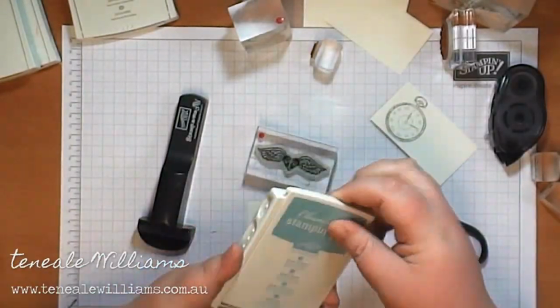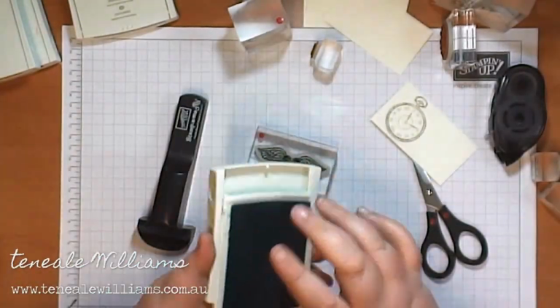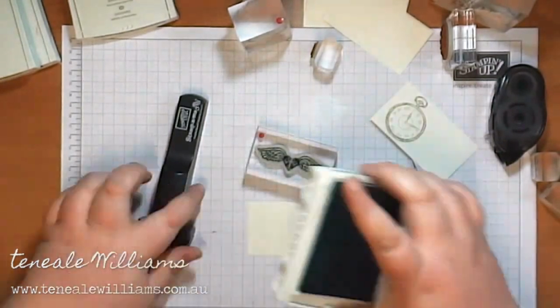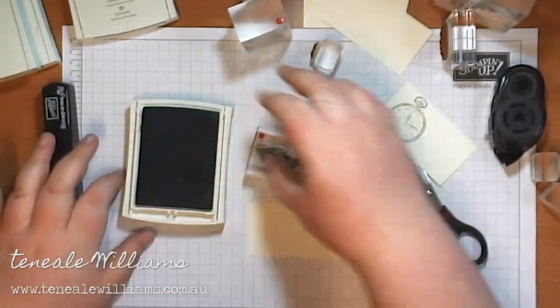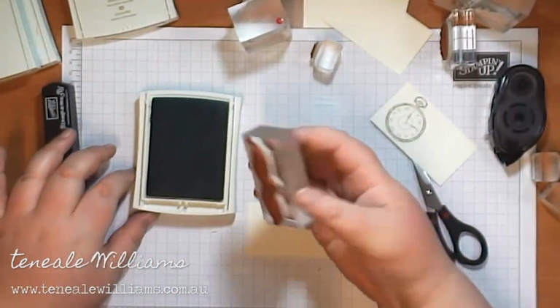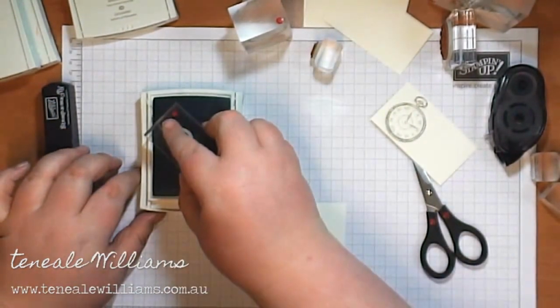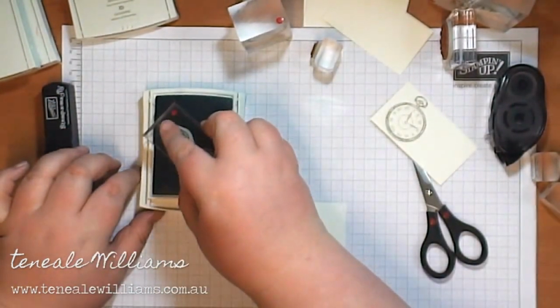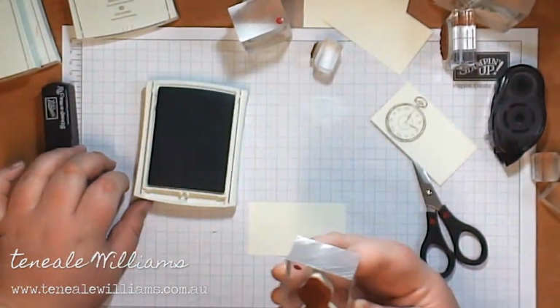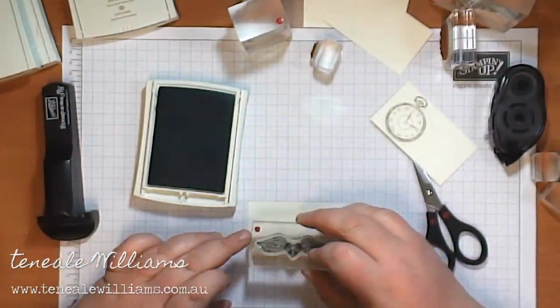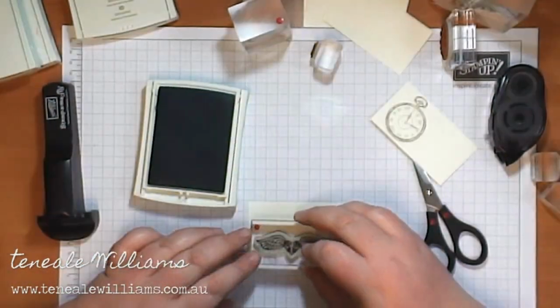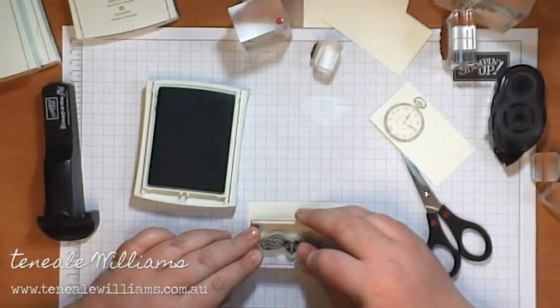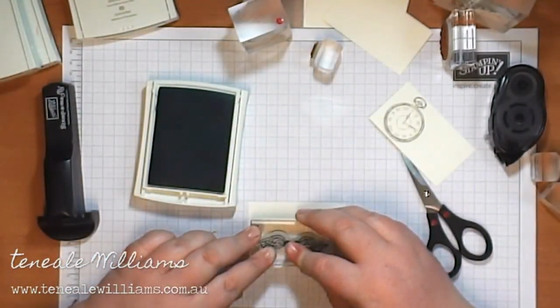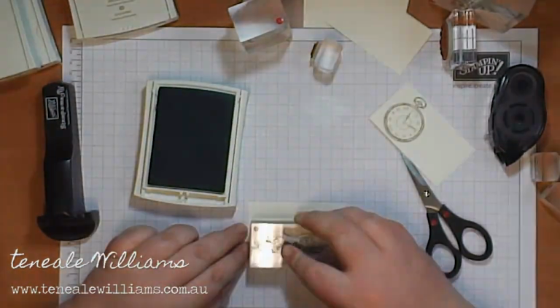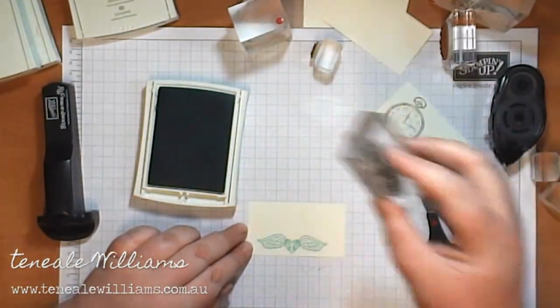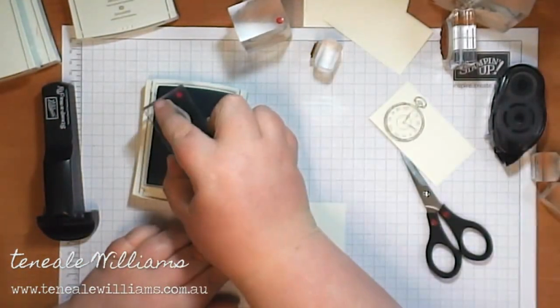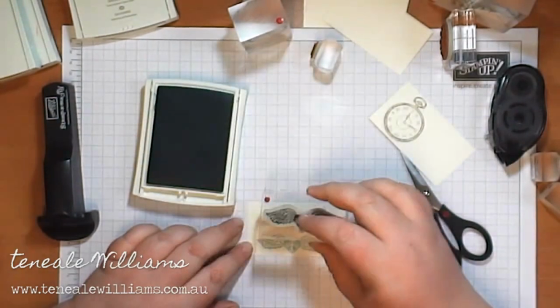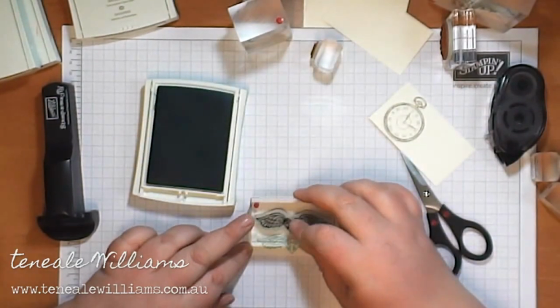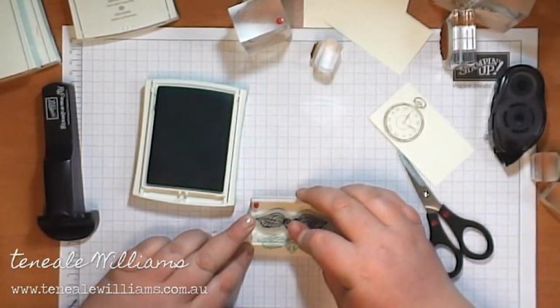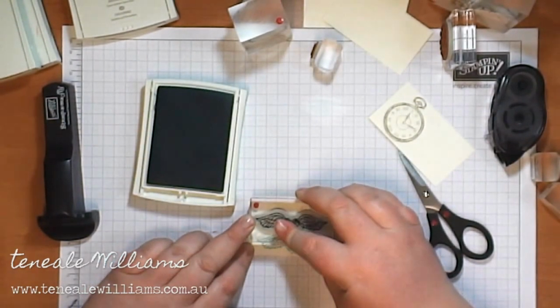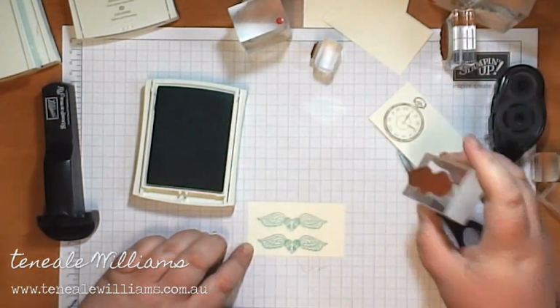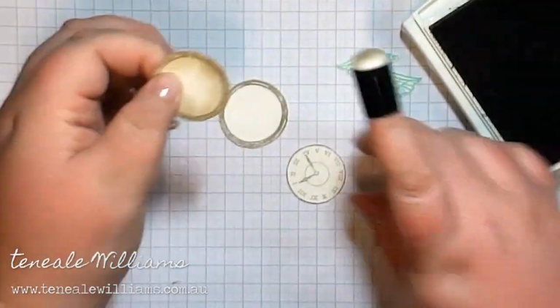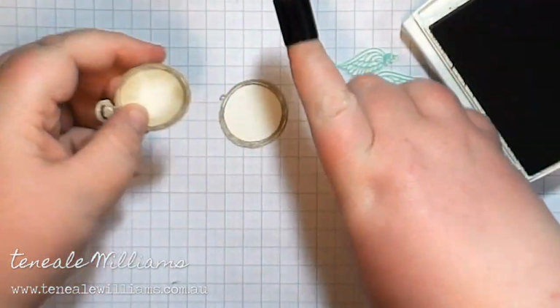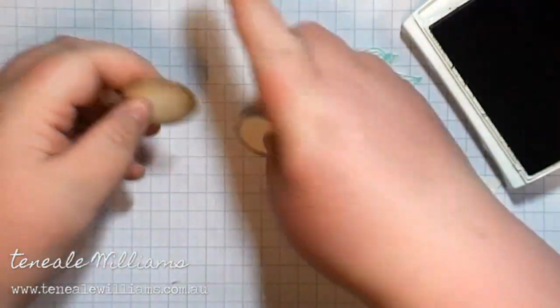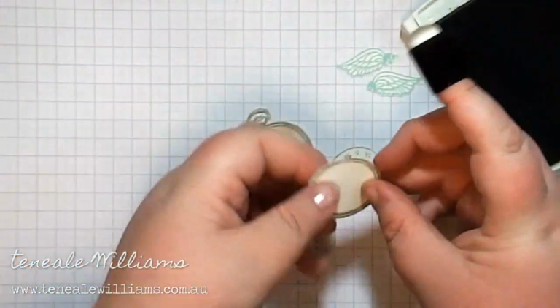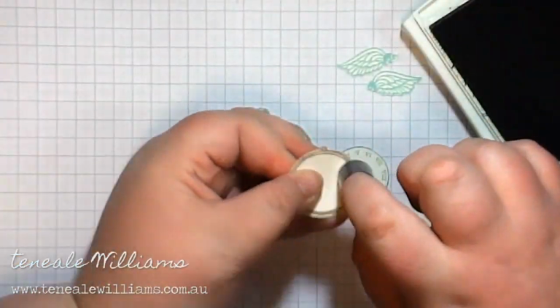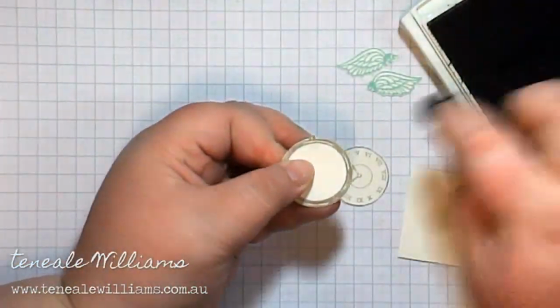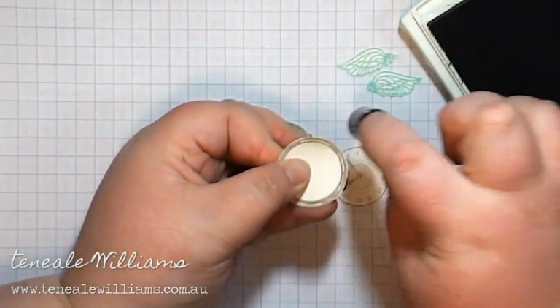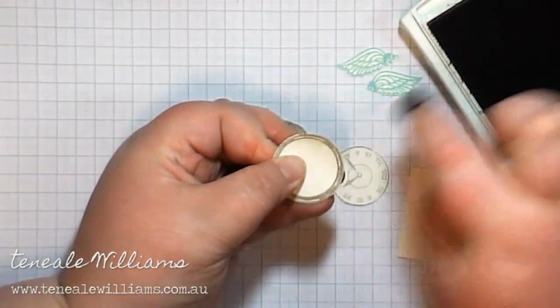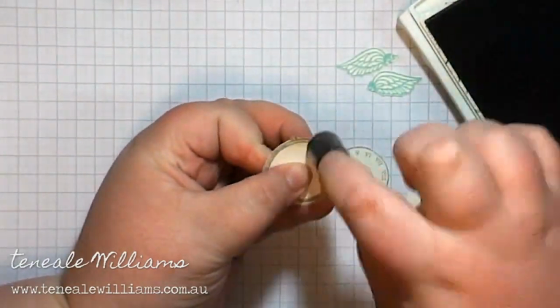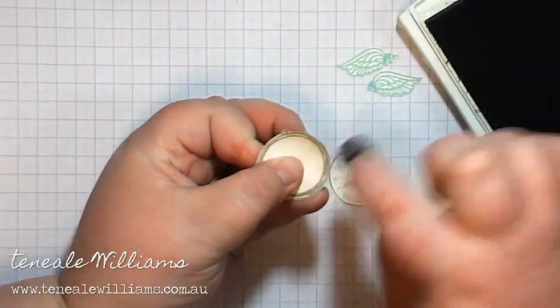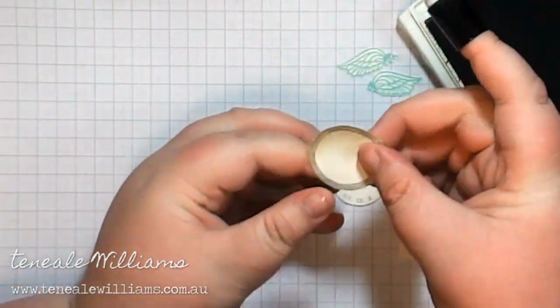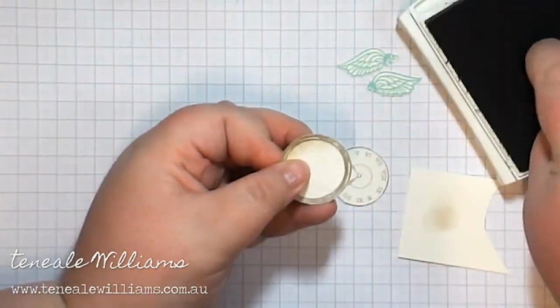This stamp — the wings are from Affection Collection from our holiday catalogue, and that's been stamped in Bajar Breeze. It's being stamped just in the traditional way because I've got a different effect that I'm going to create with that.